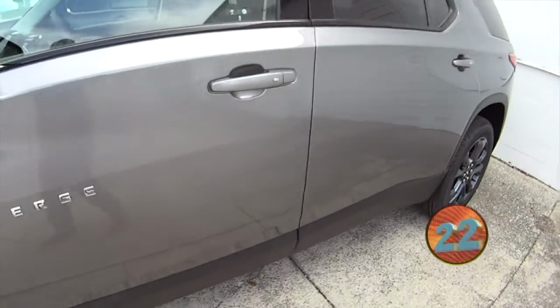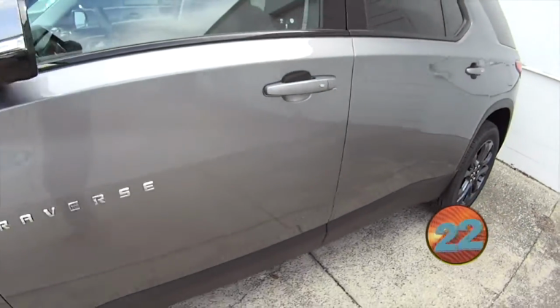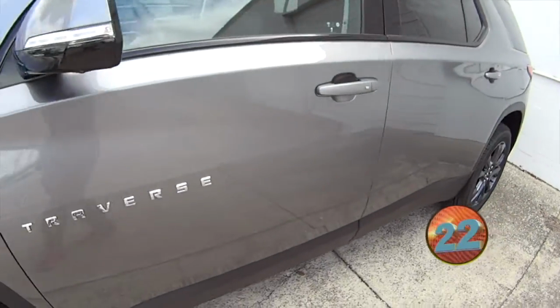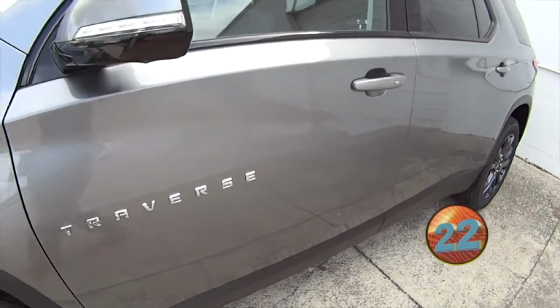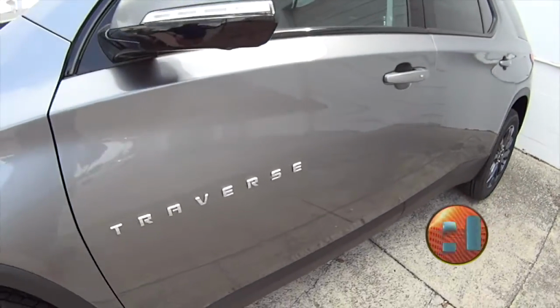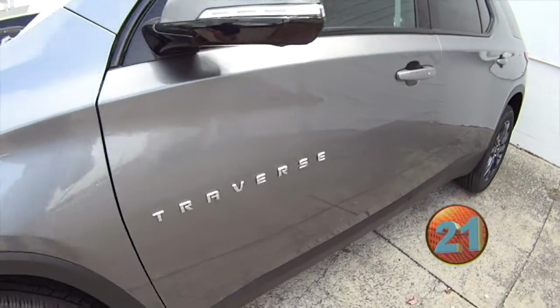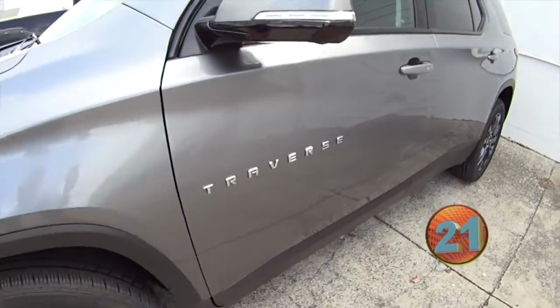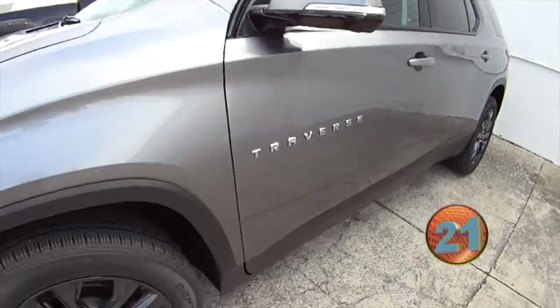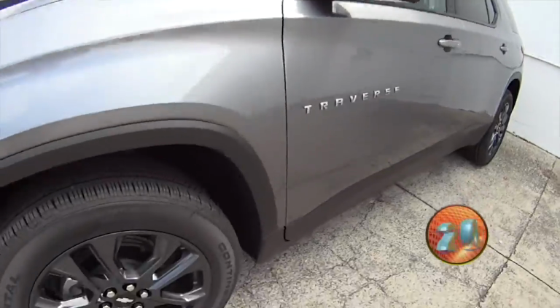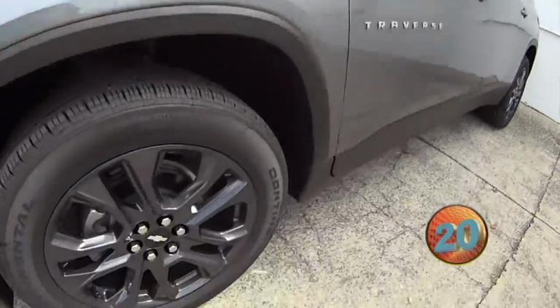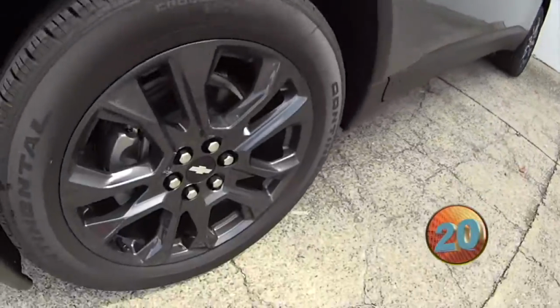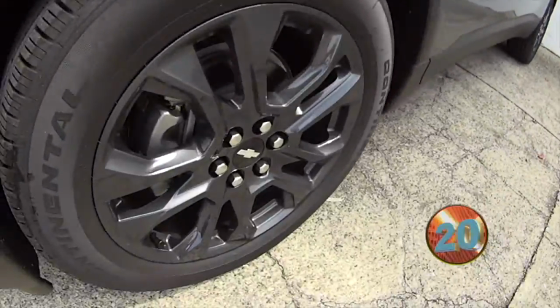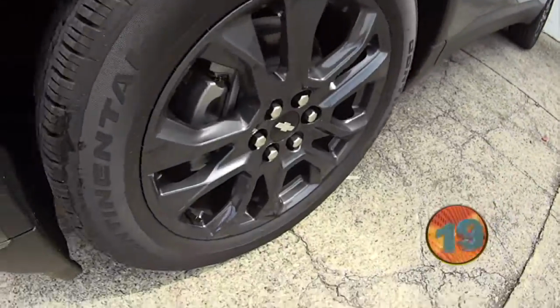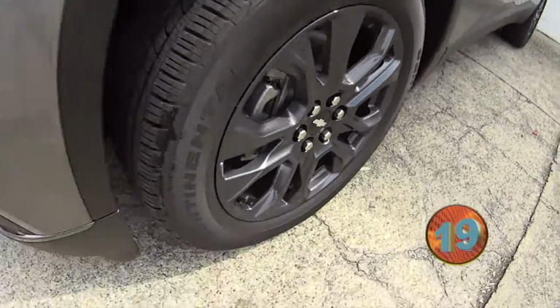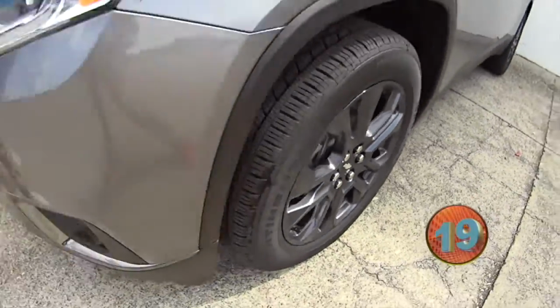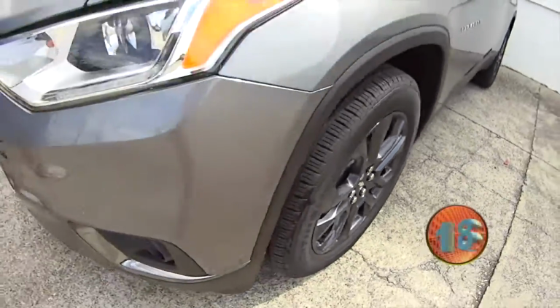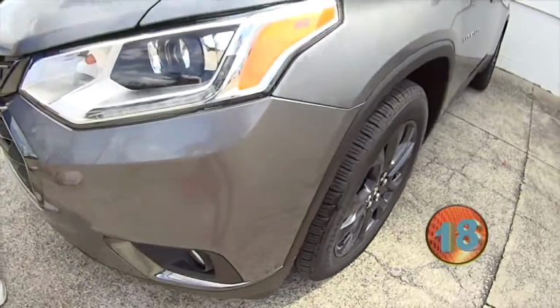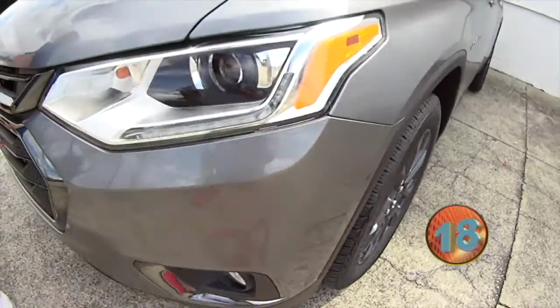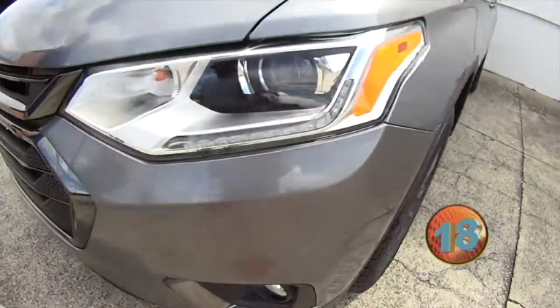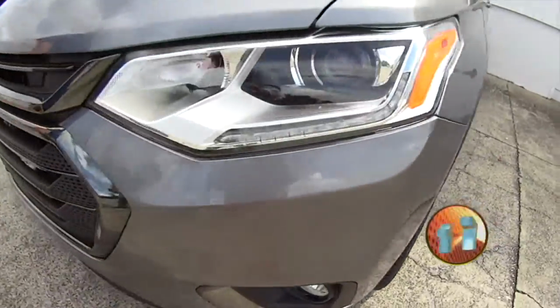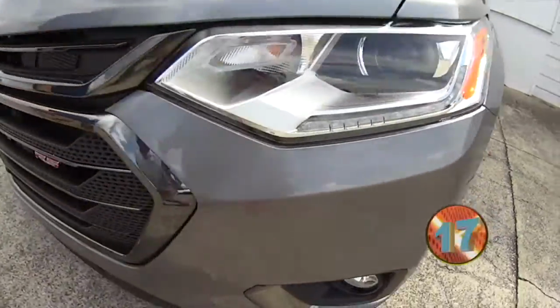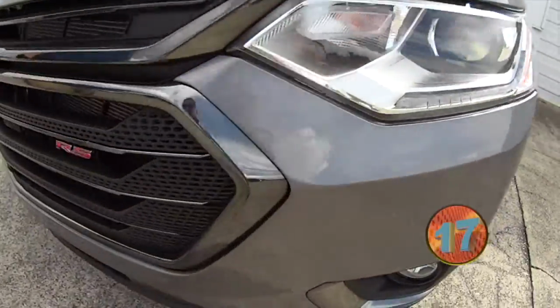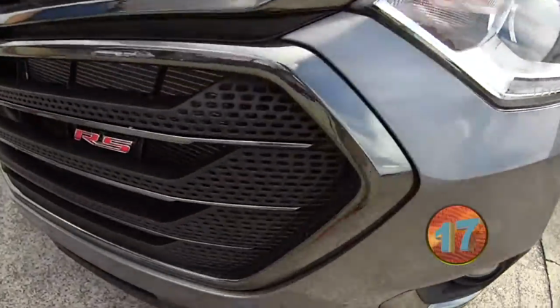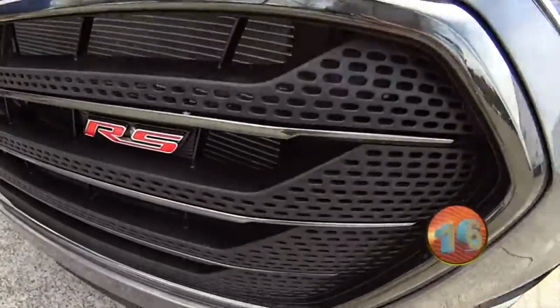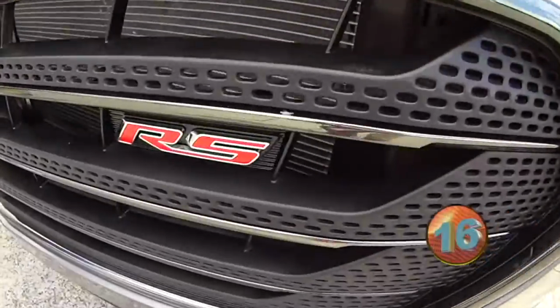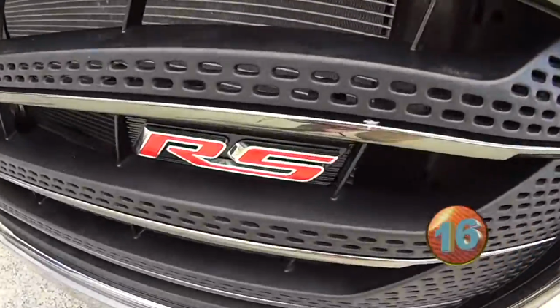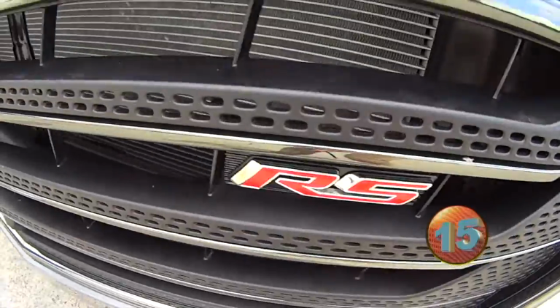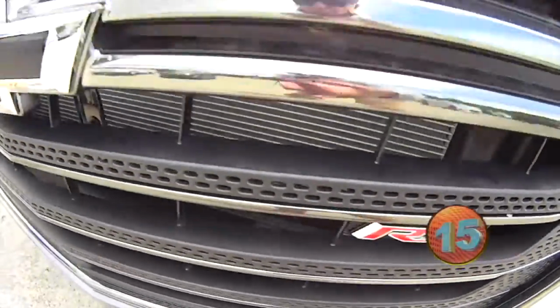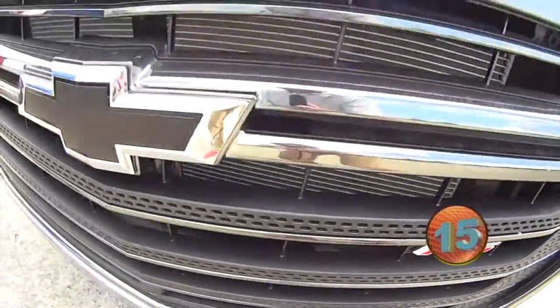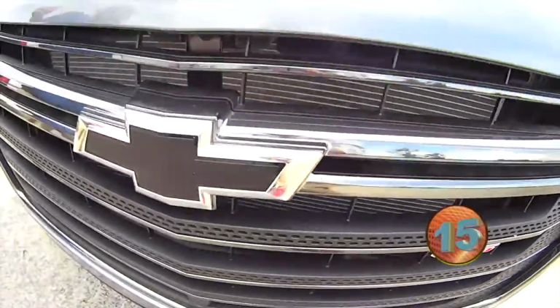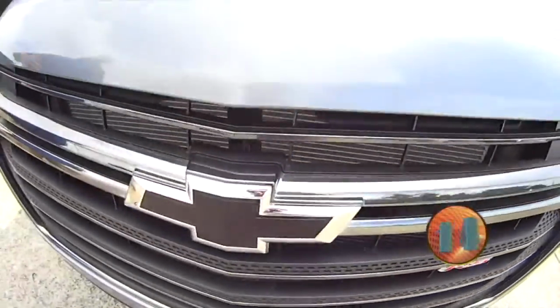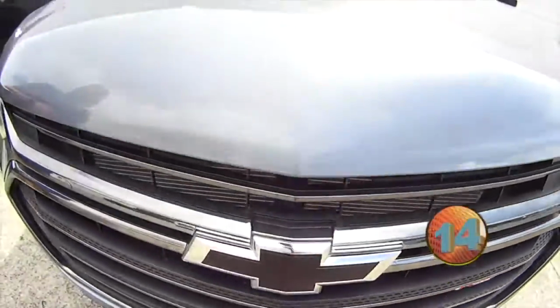Satin steel, black wheels, black bow ties, and look in that grill — RS. There it is. It's a sweet ride.